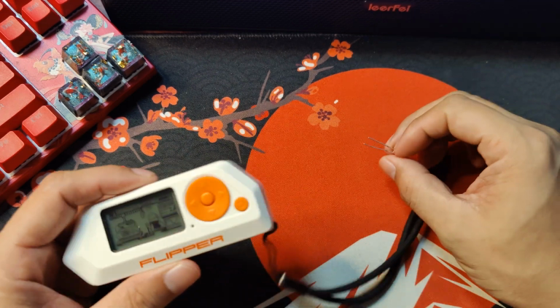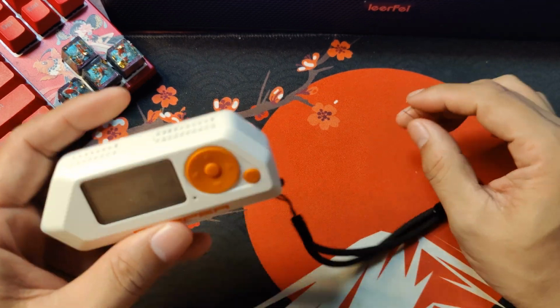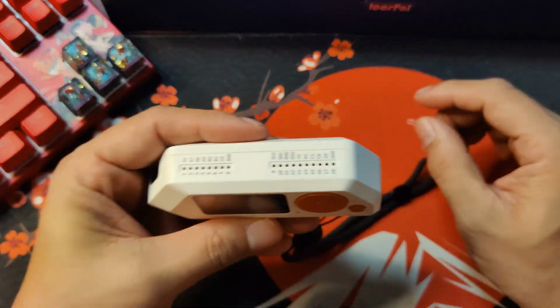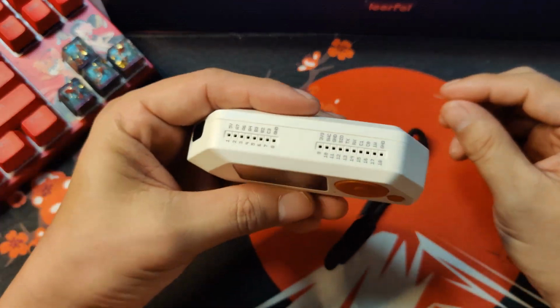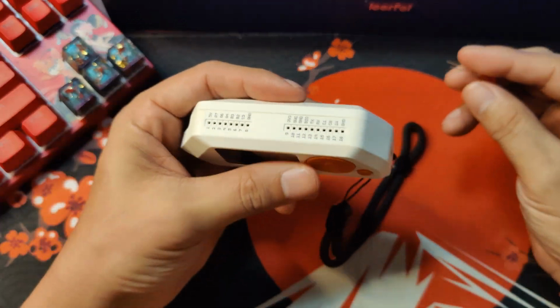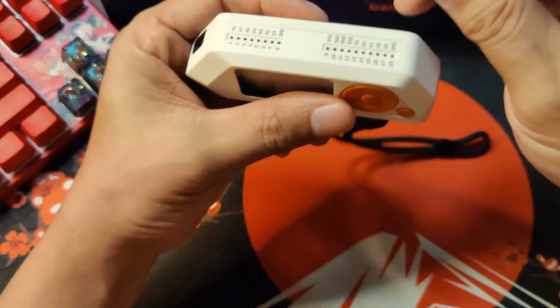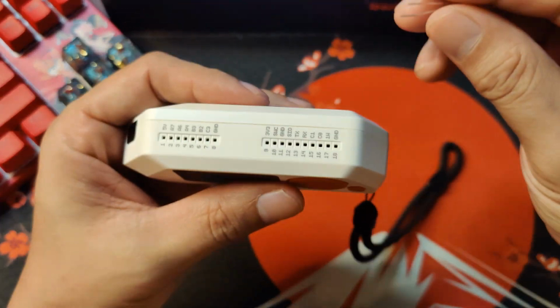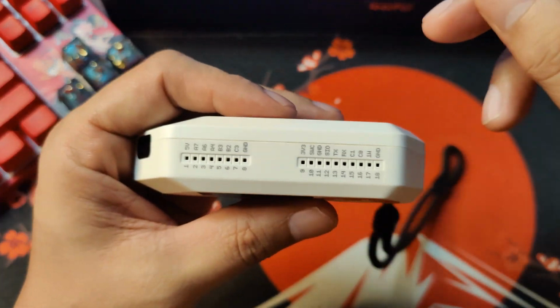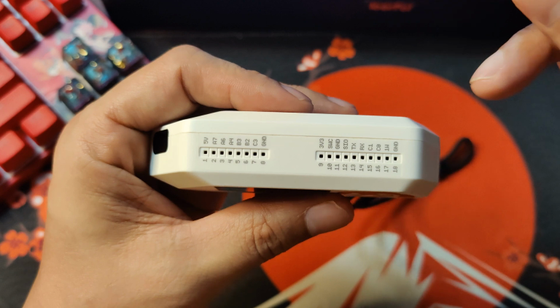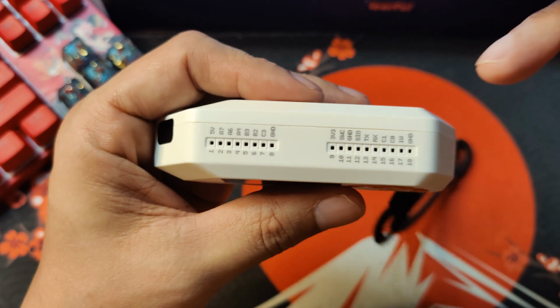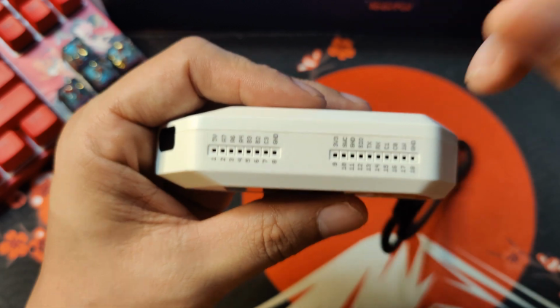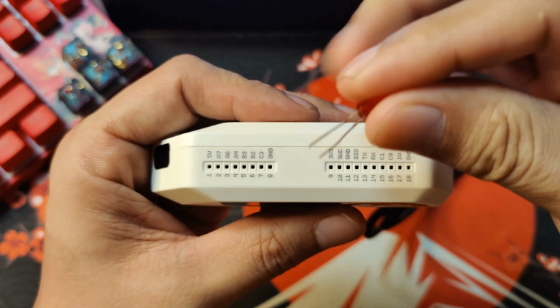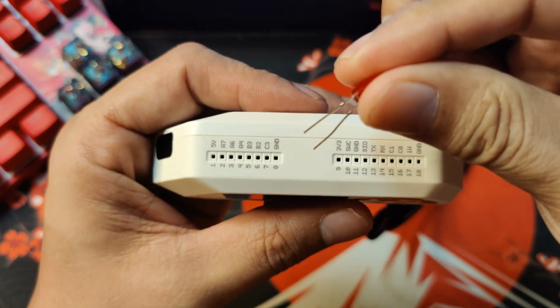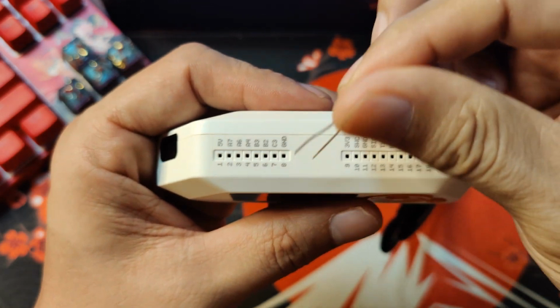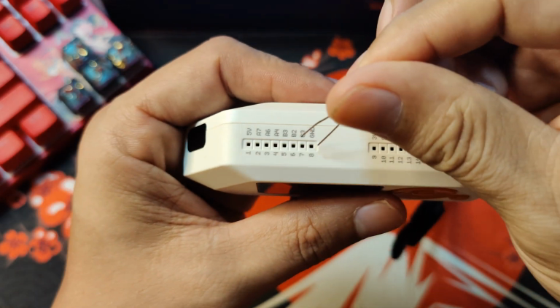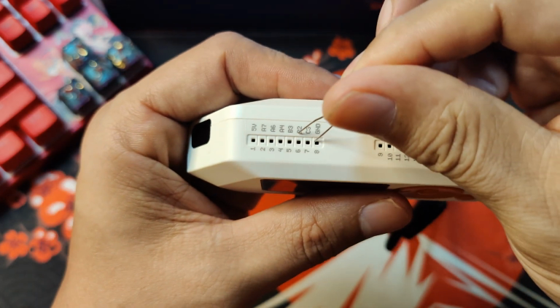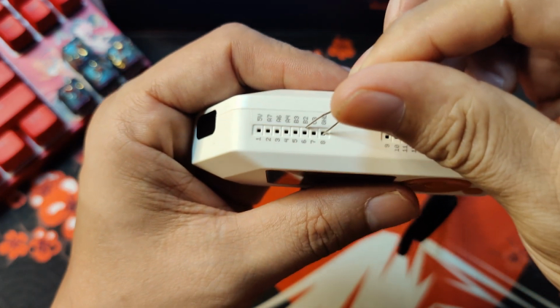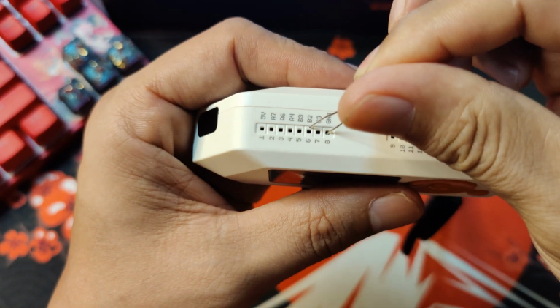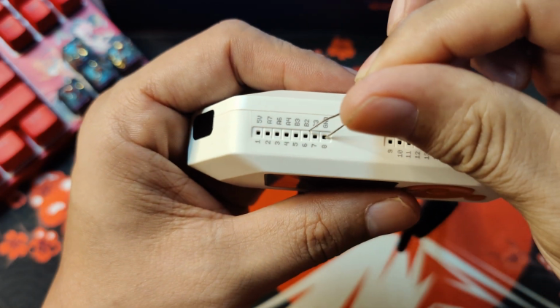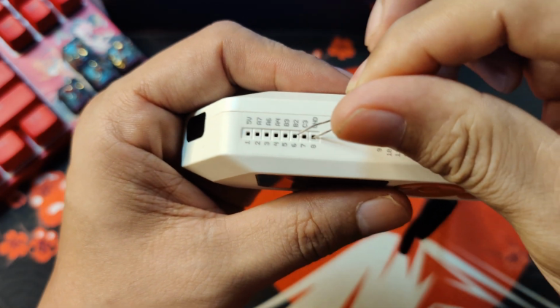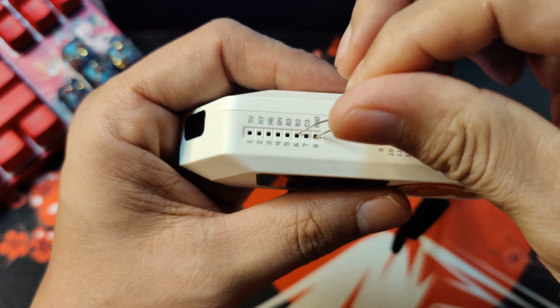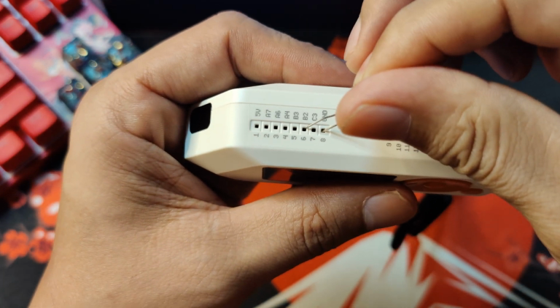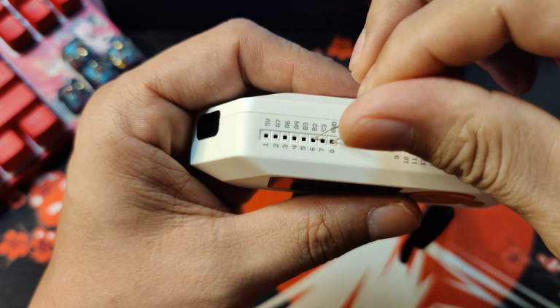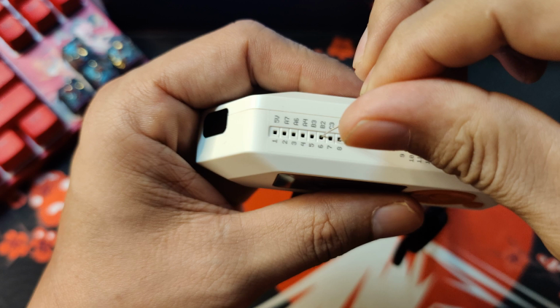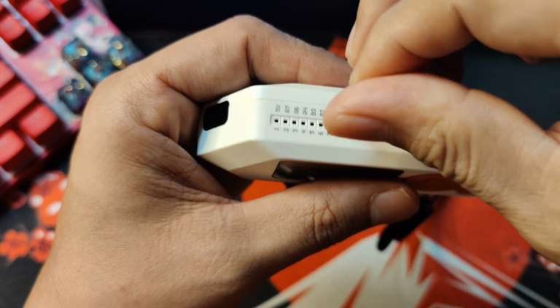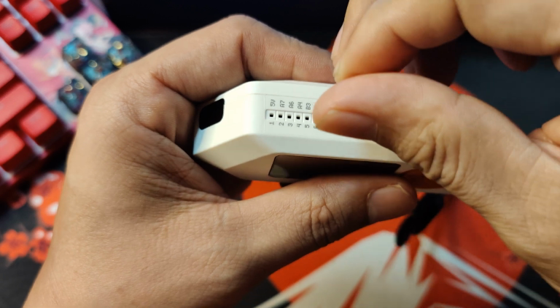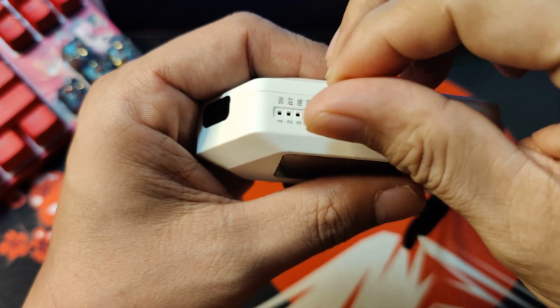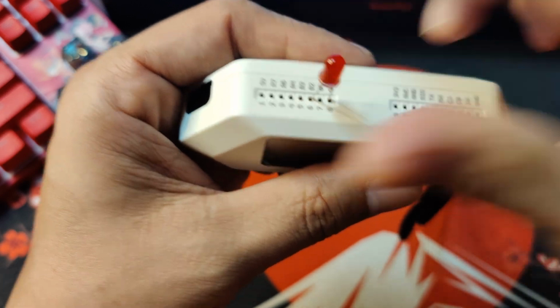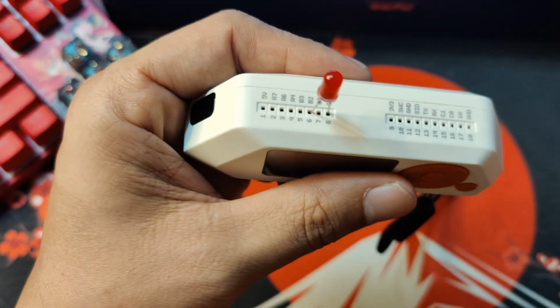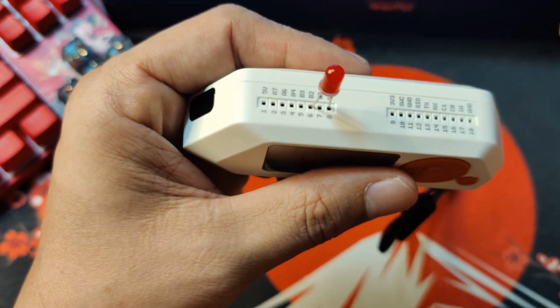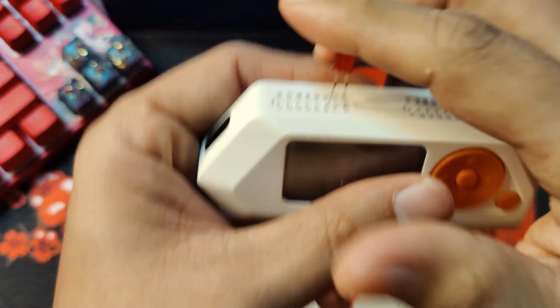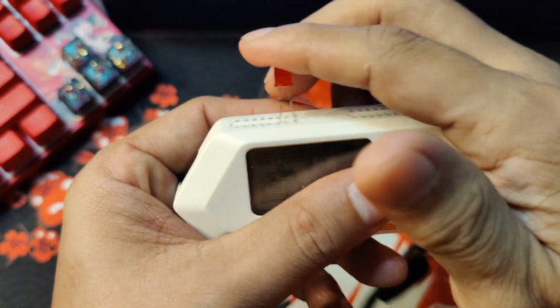Let's put it in. The short feet will be on the ground, and let's put it on V2 like this.